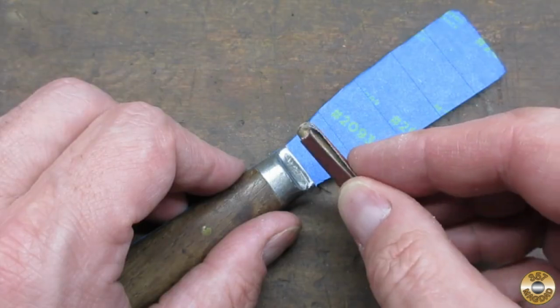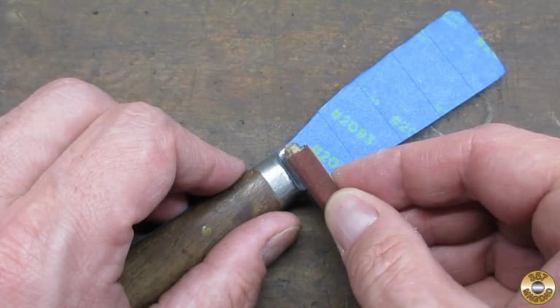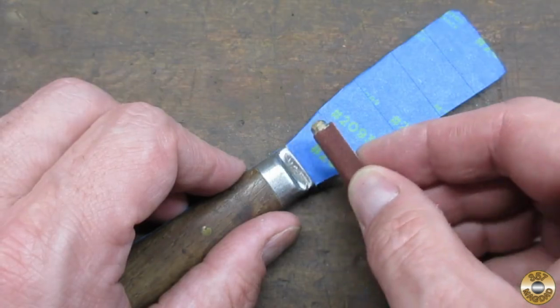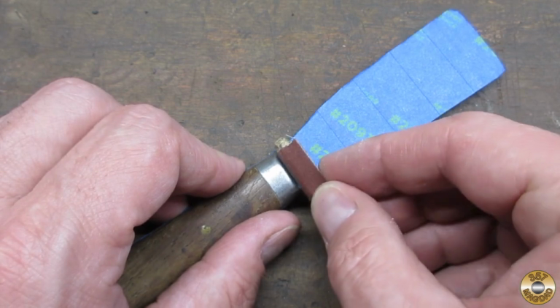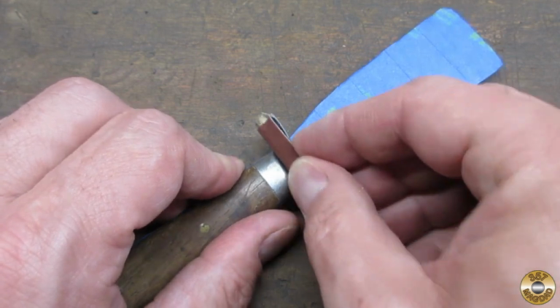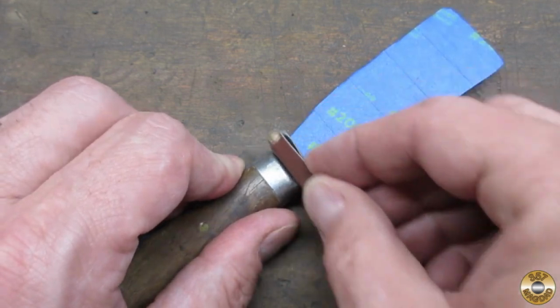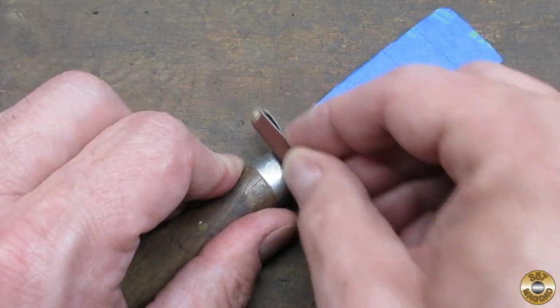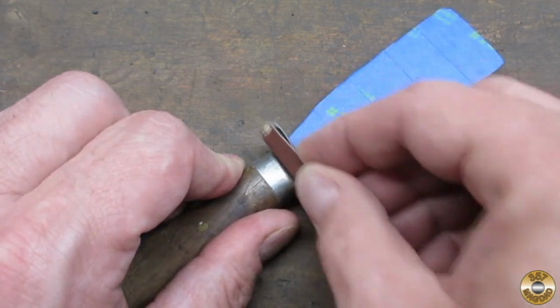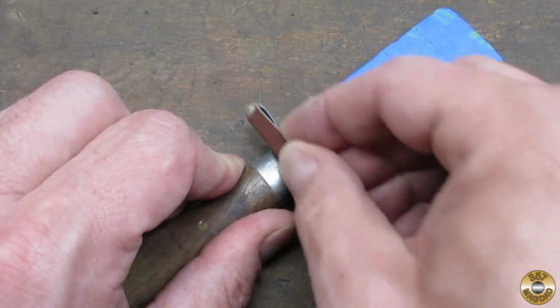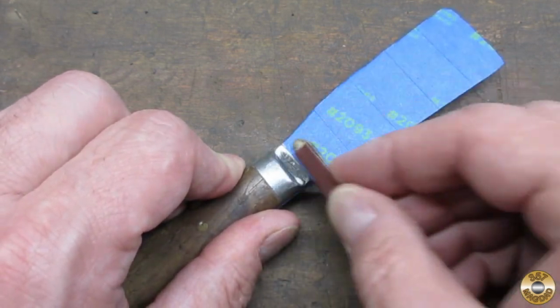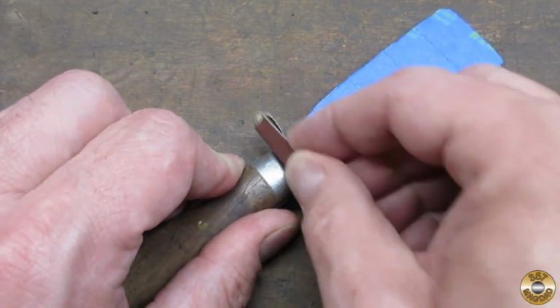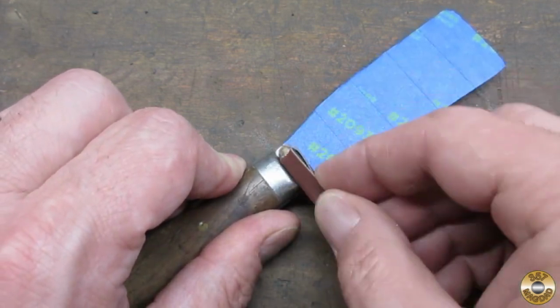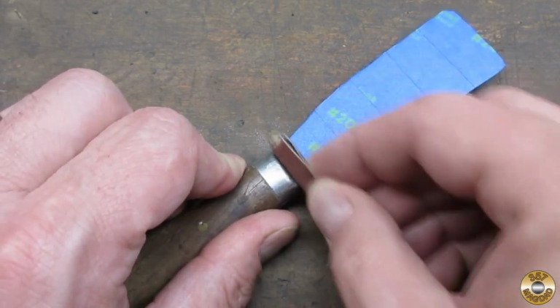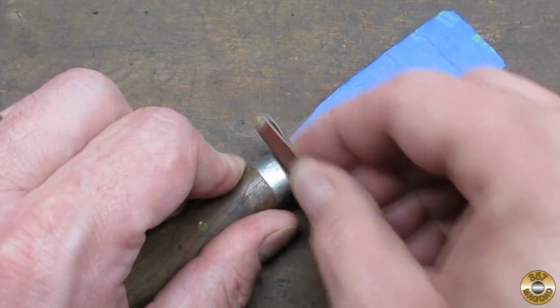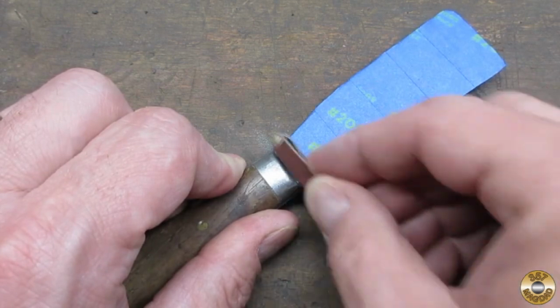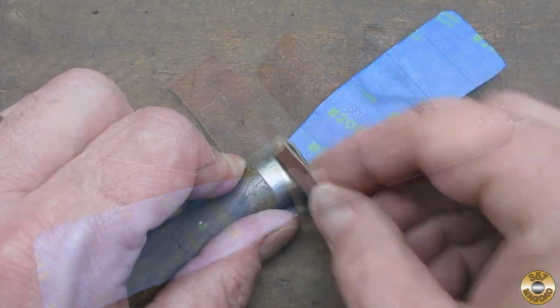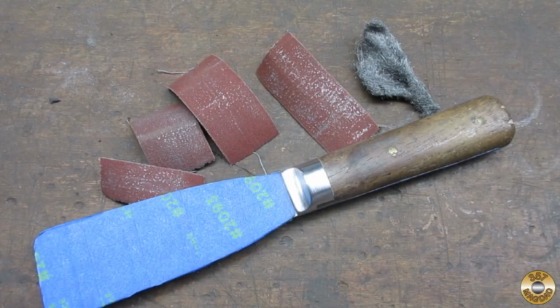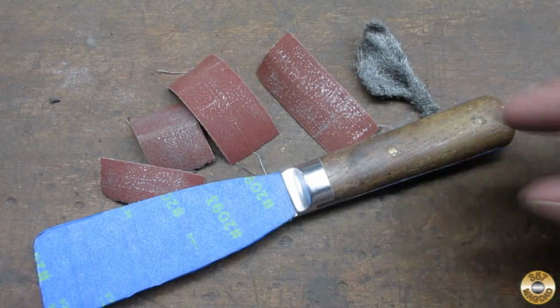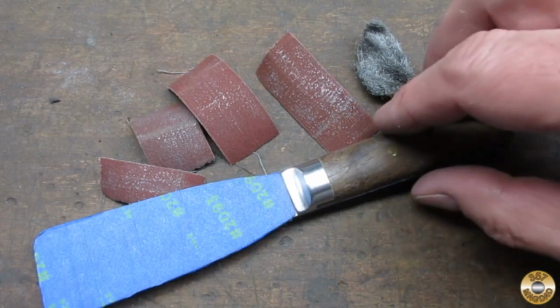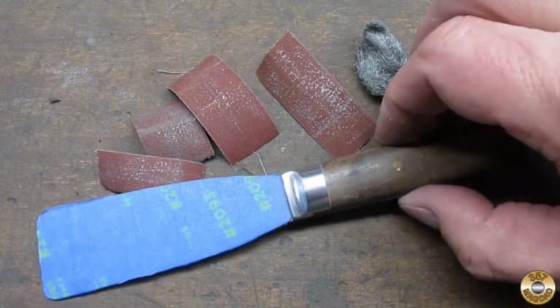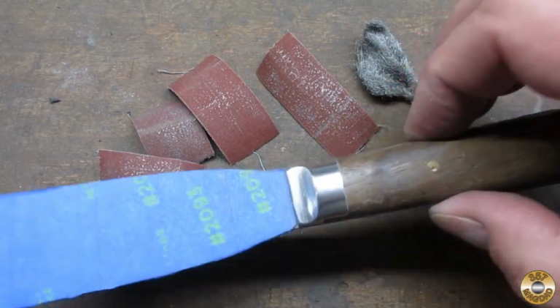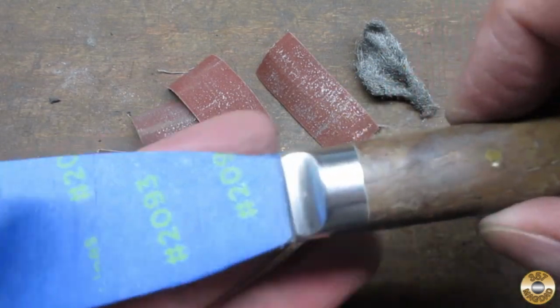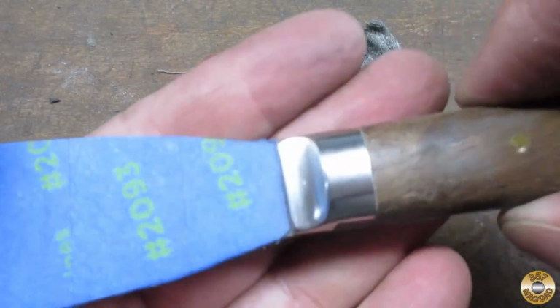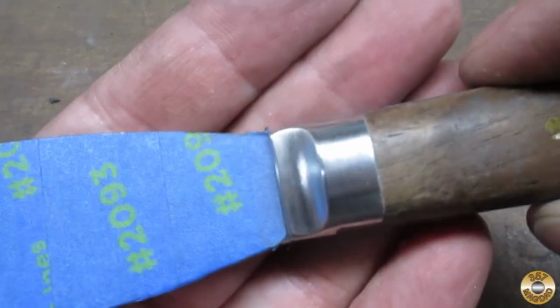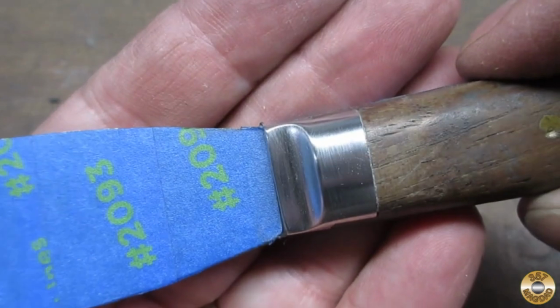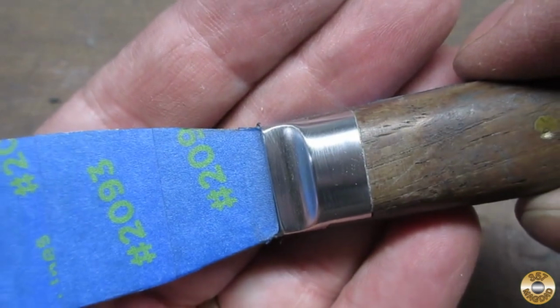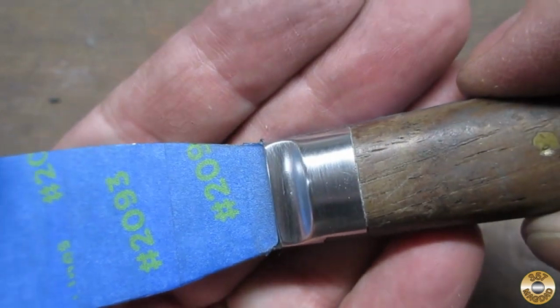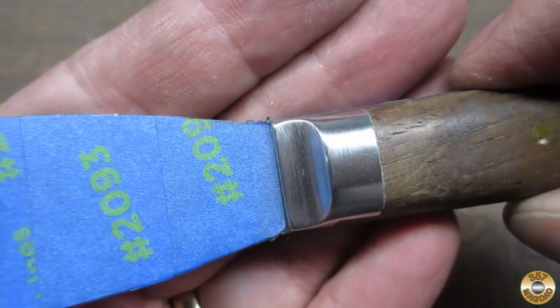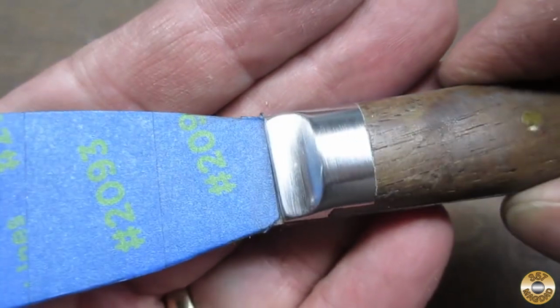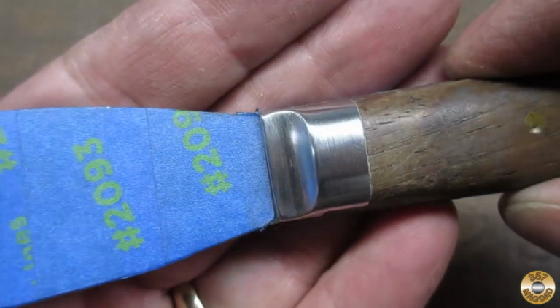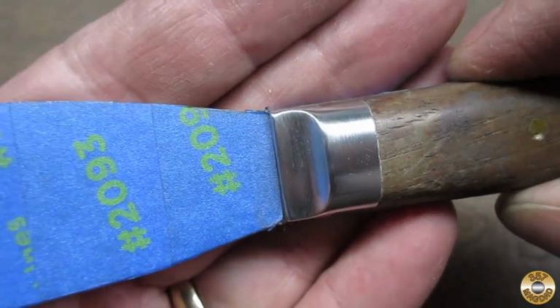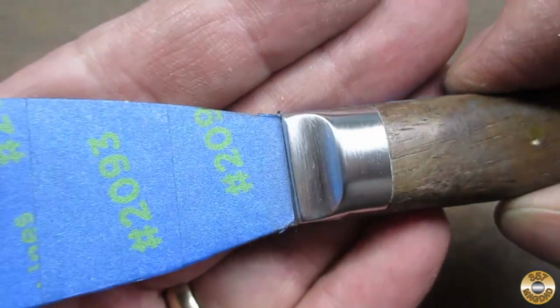Now I don't know if you all noticed this, but just like us, putty knives have teeth. And when you have teeth, you really need to brush them and keep them nice and tidy. So you can see that after brushing my putty knife with it, making sure its teeth are nice and shiny, it is a lot more delectable to look at.